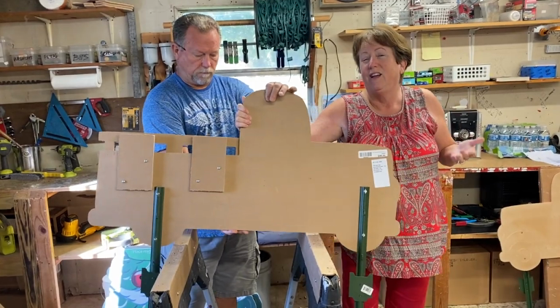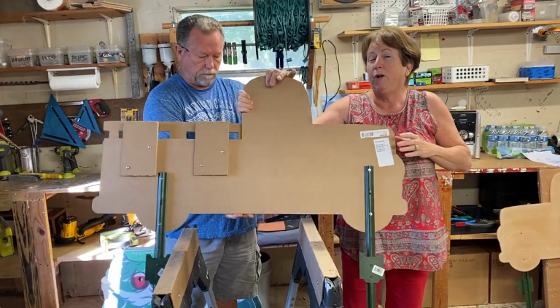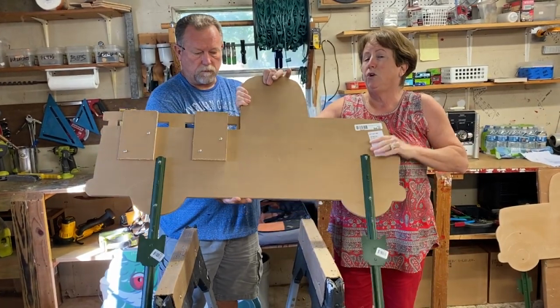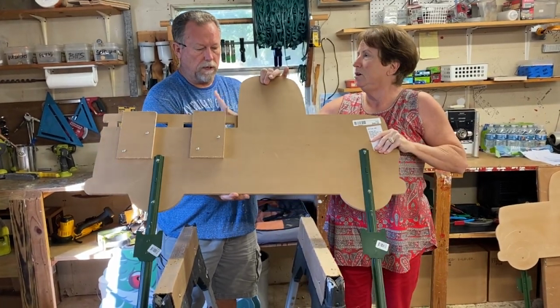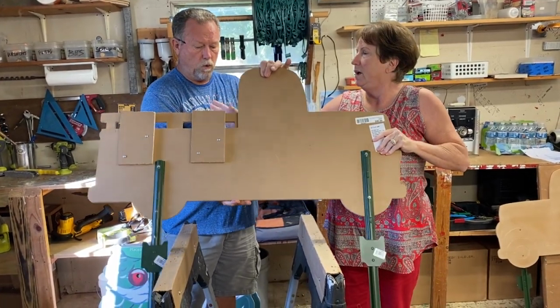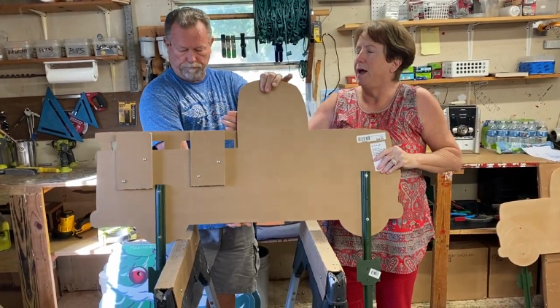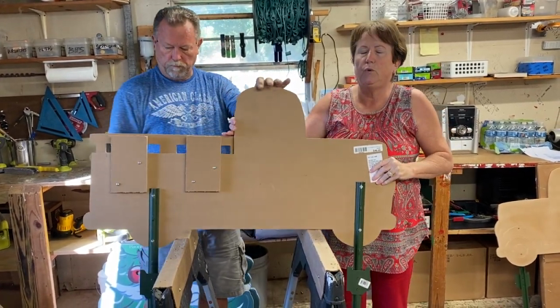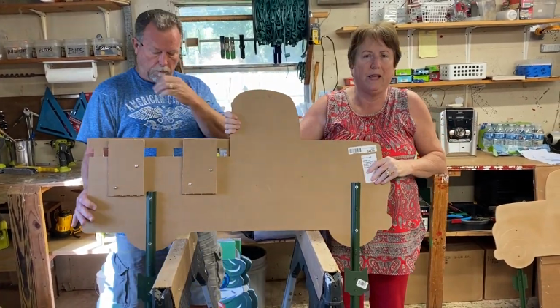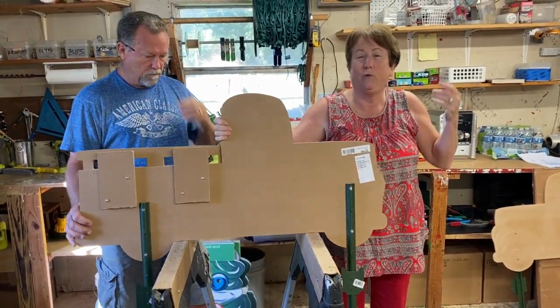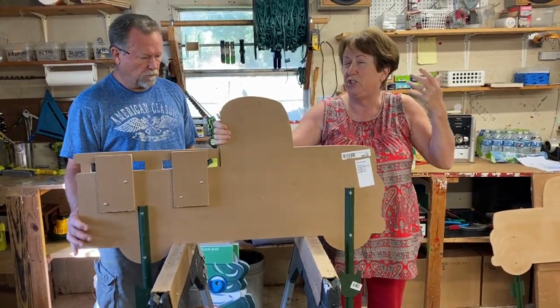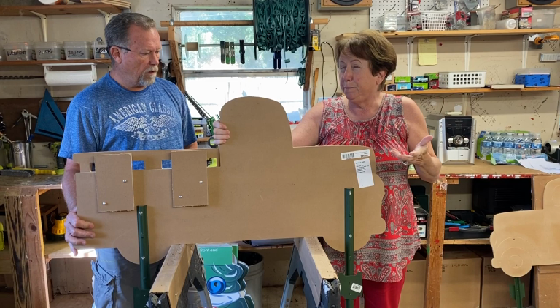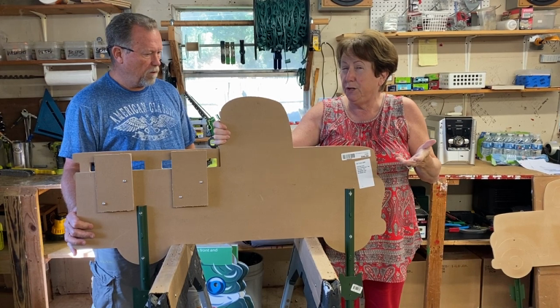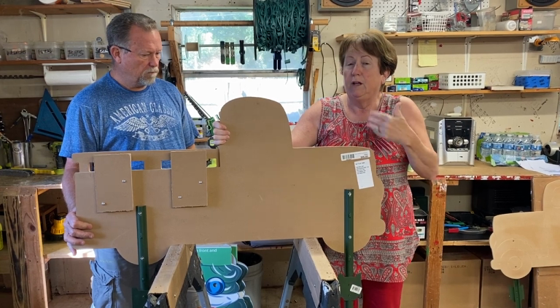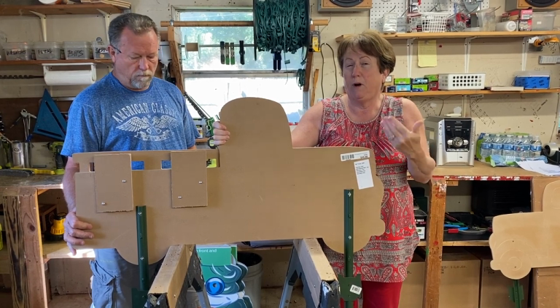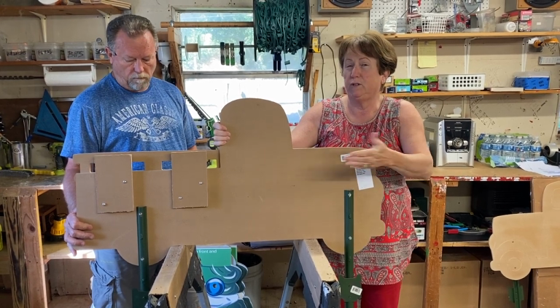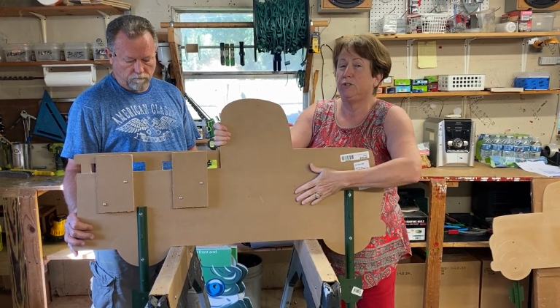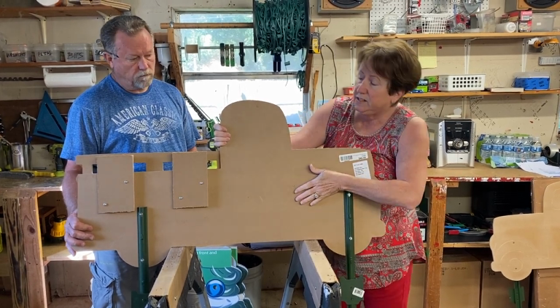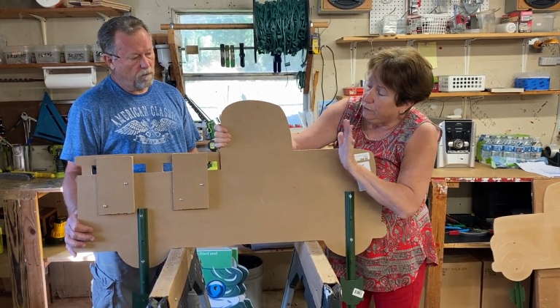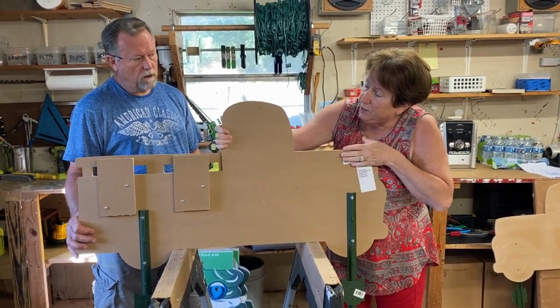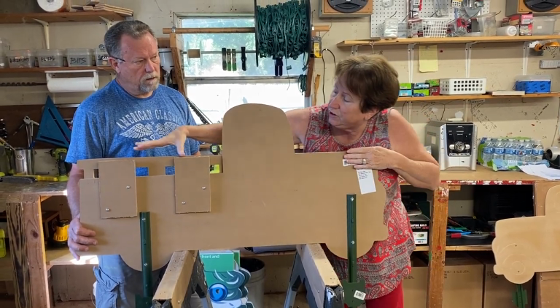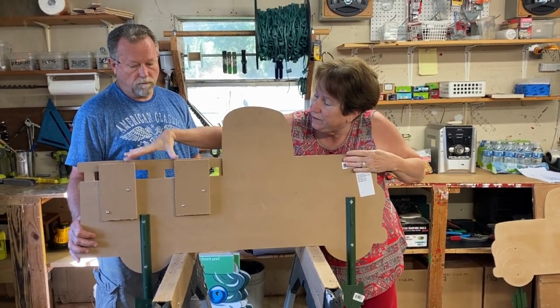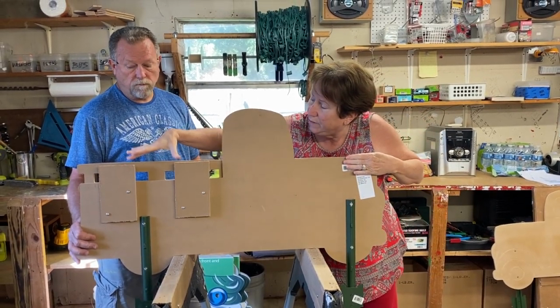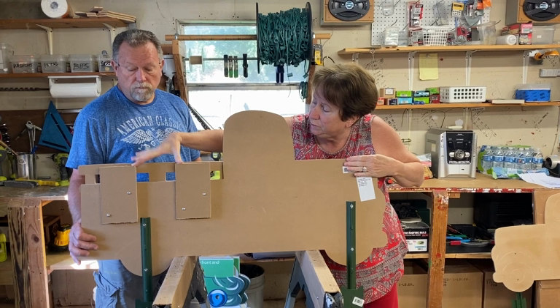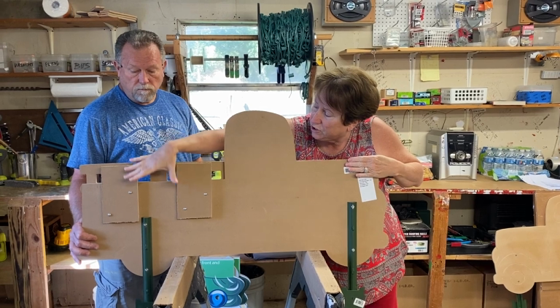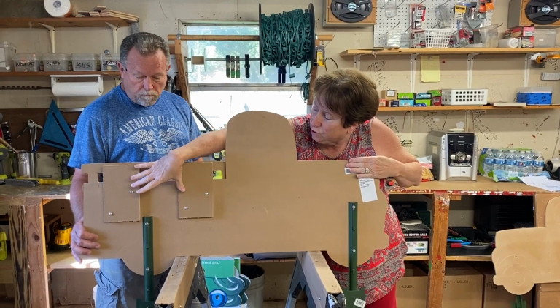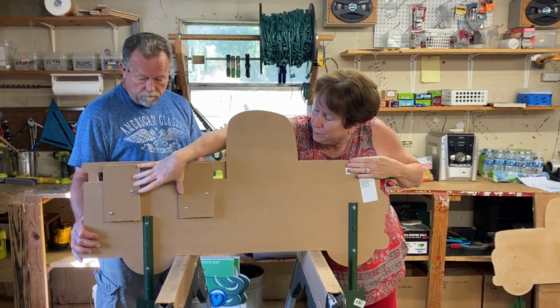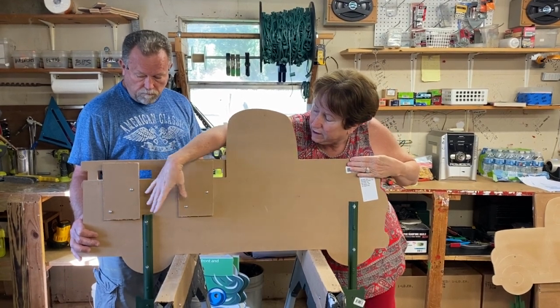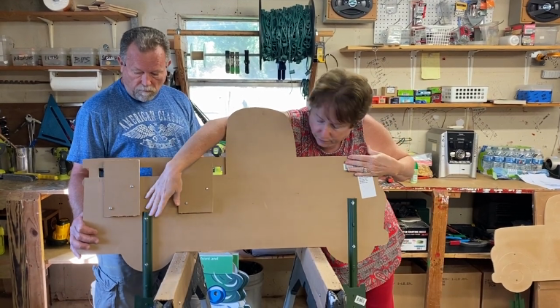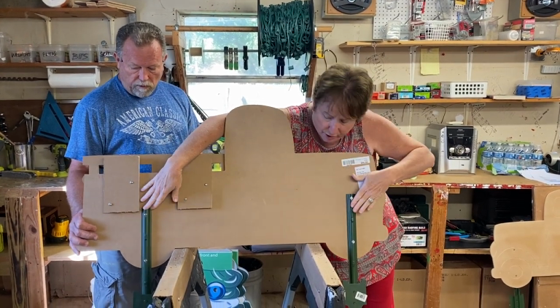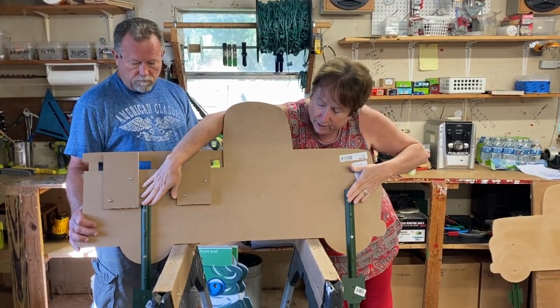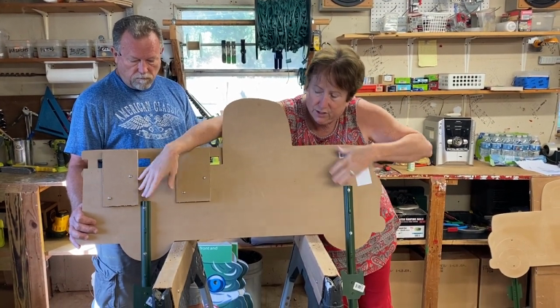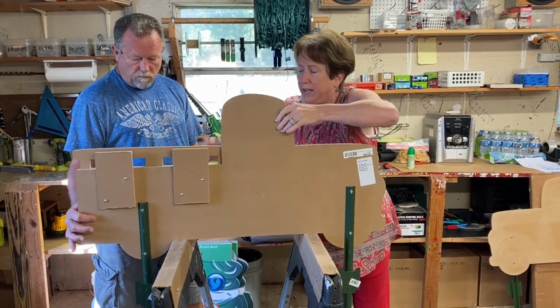Now, if you happen to order blanks that we have to ship to you, that's part of the reason why we're doing this. If we ship it to you, you'll have these two blocks. You're going to screw them in from the back. Of course, you're going to attach the stakes.